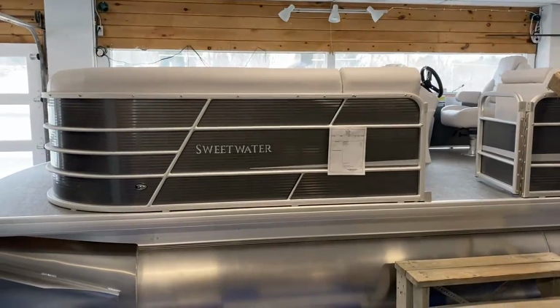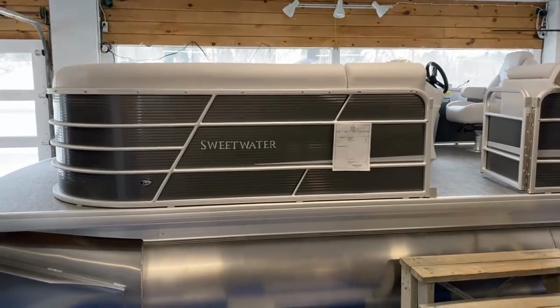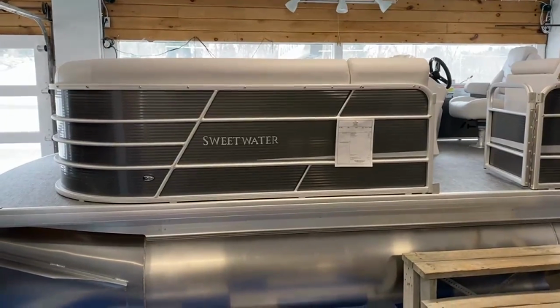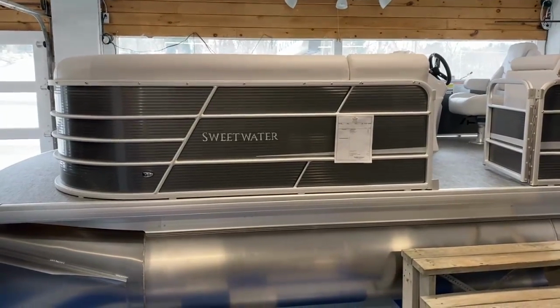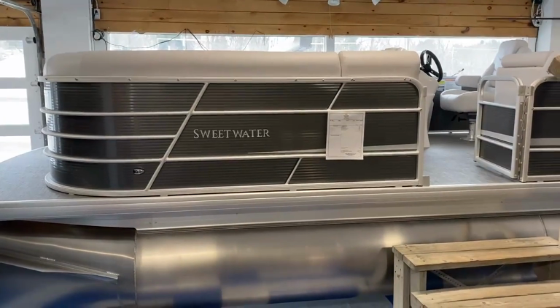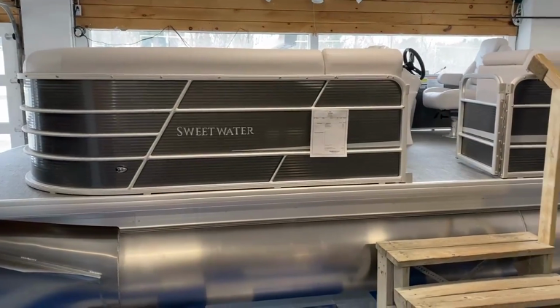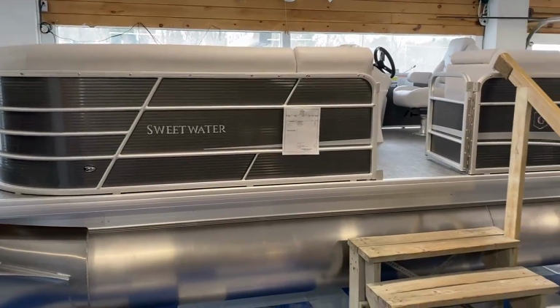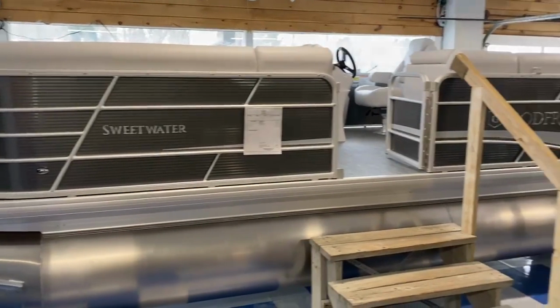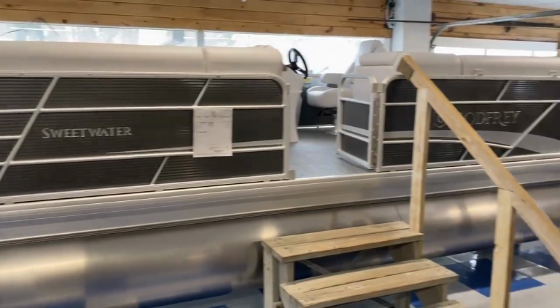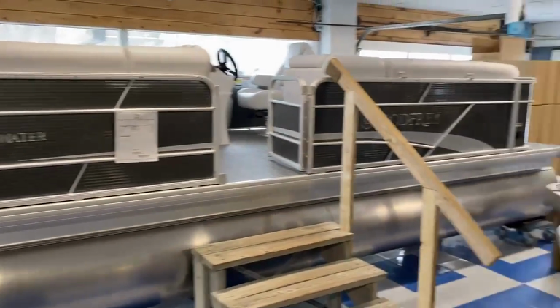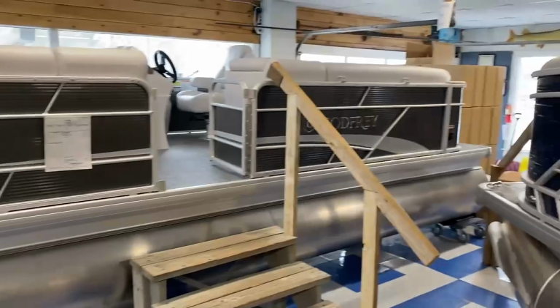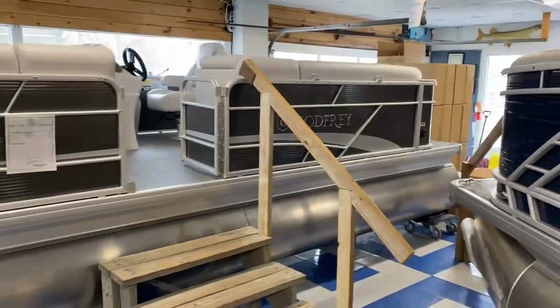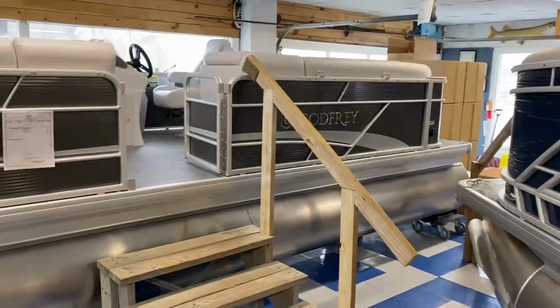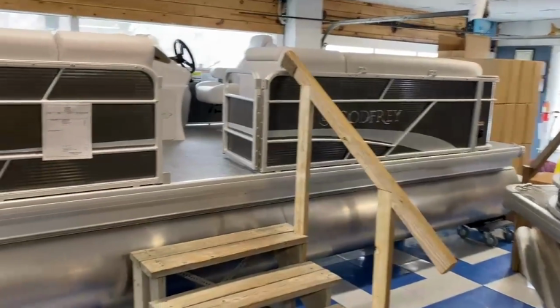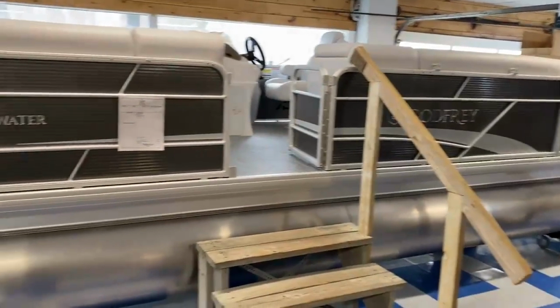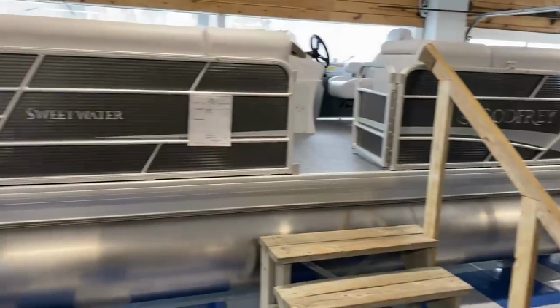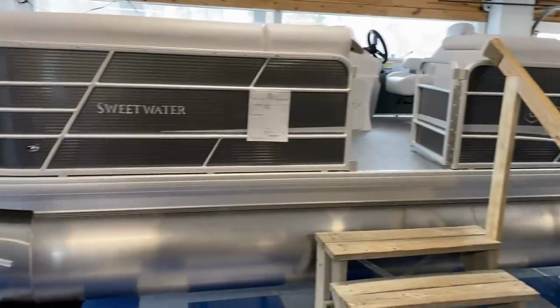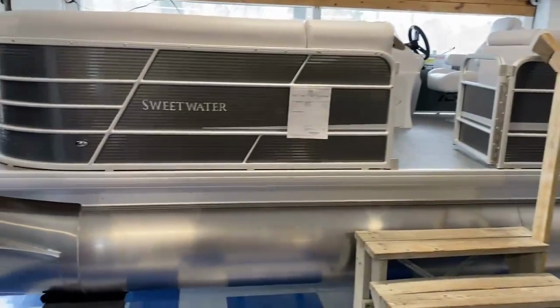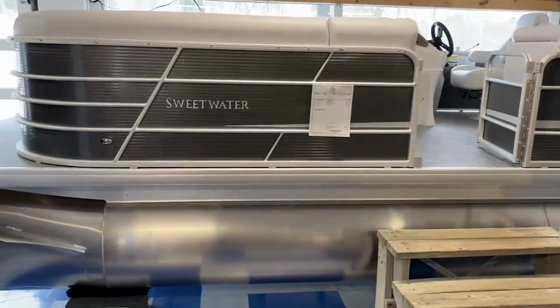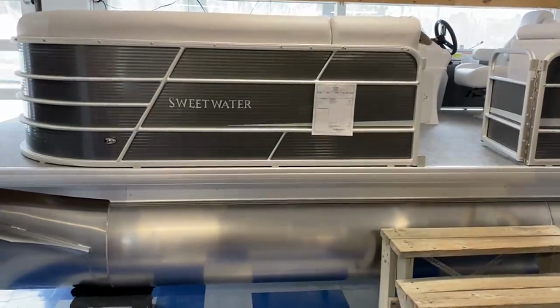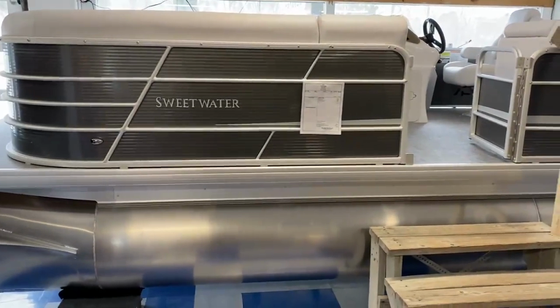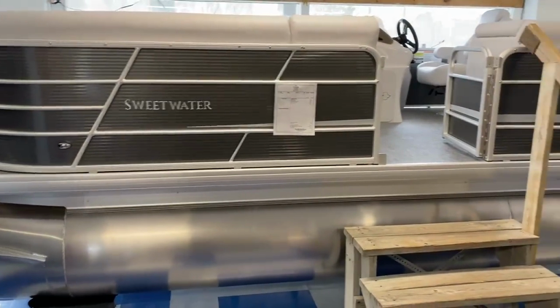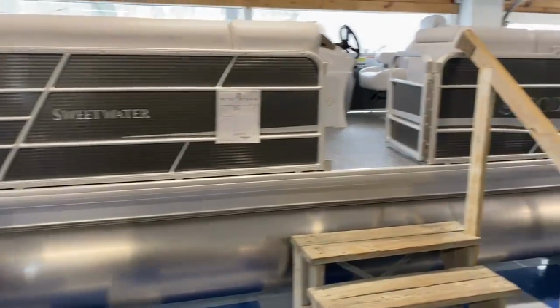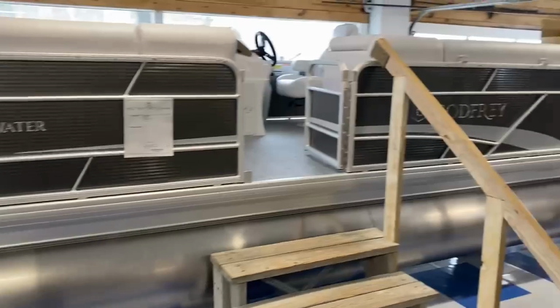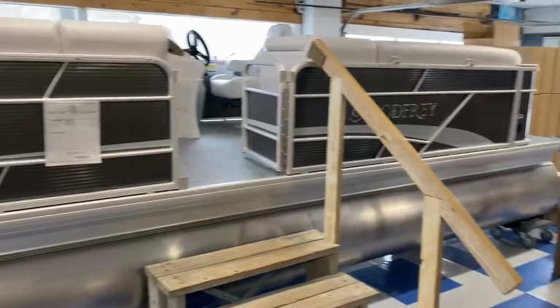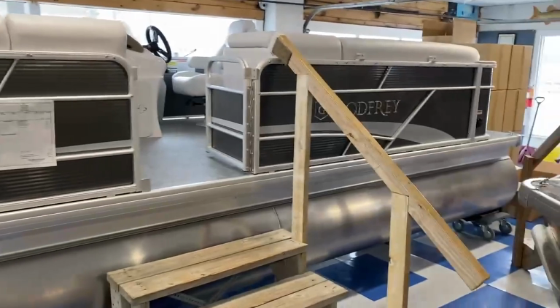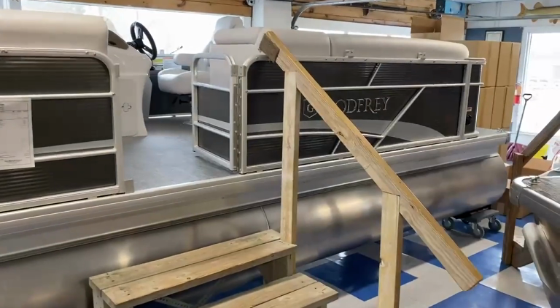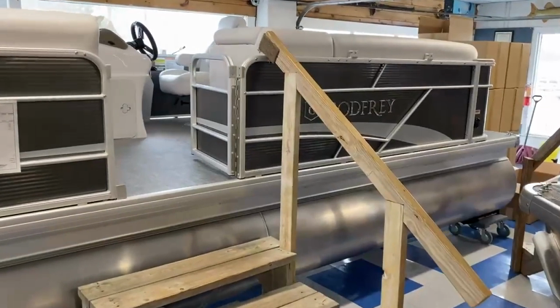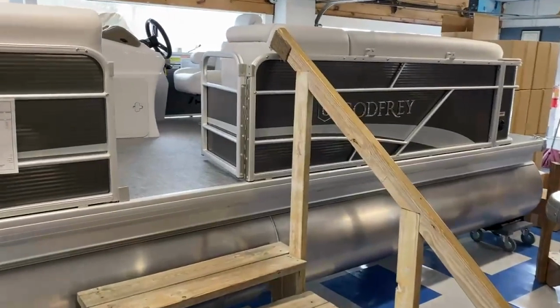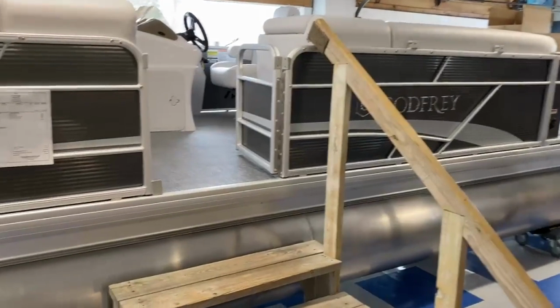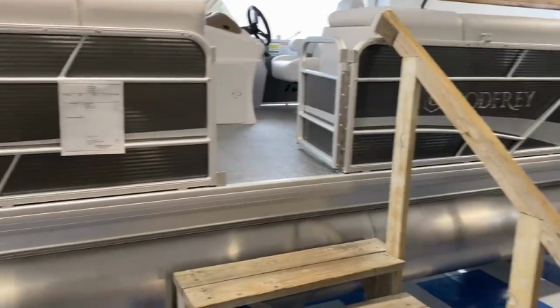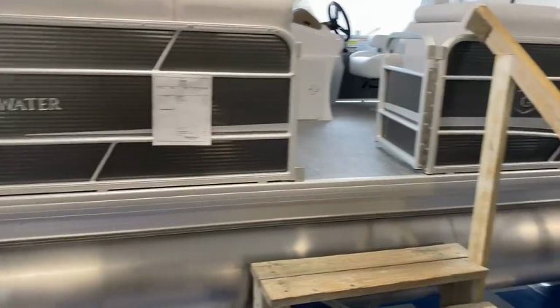Hey guys, this is Dustin with Knives Marina, and today we are going to check out a Sweetwater 2286C. This is my most popular pontoon boat that we sell — we stock a bunch of these.